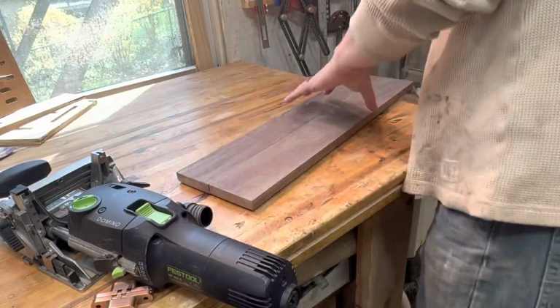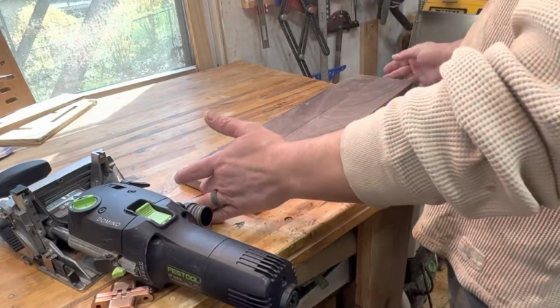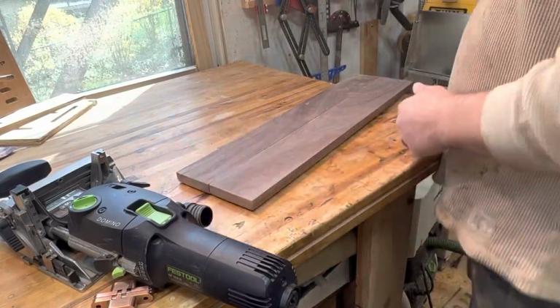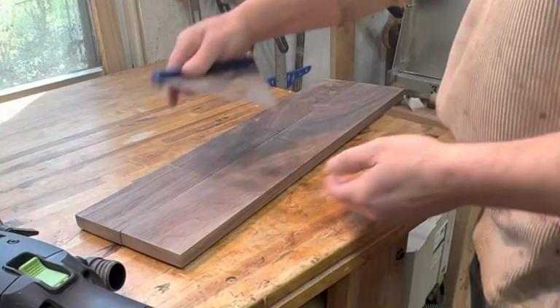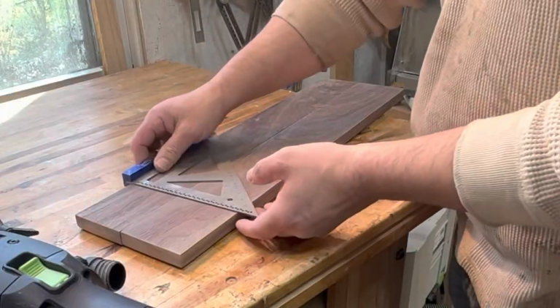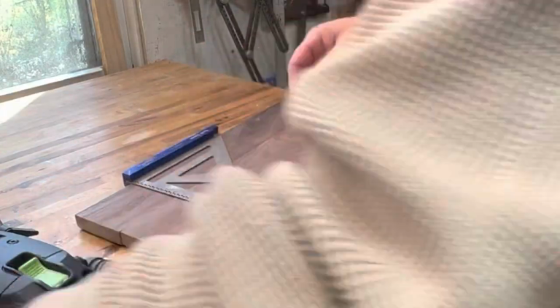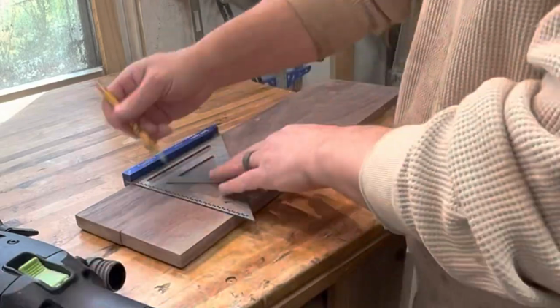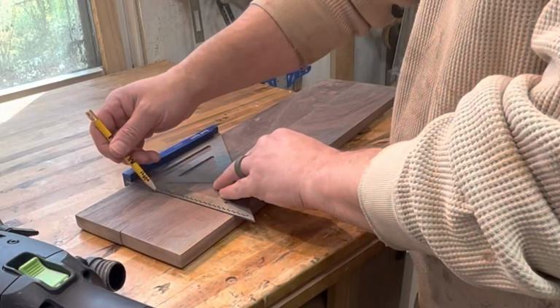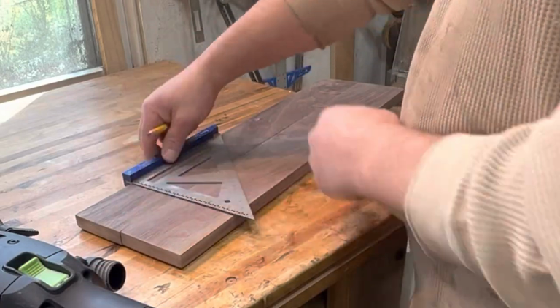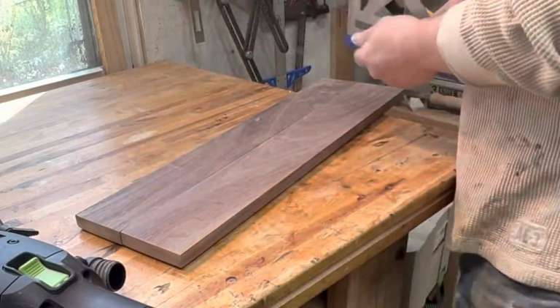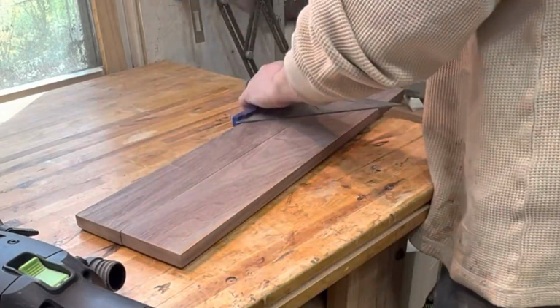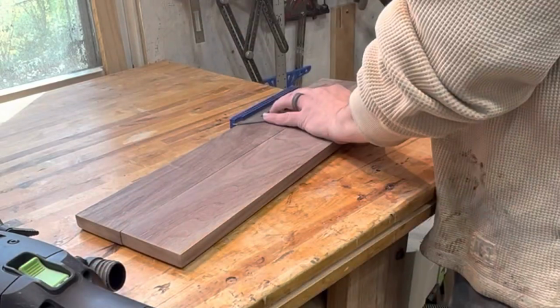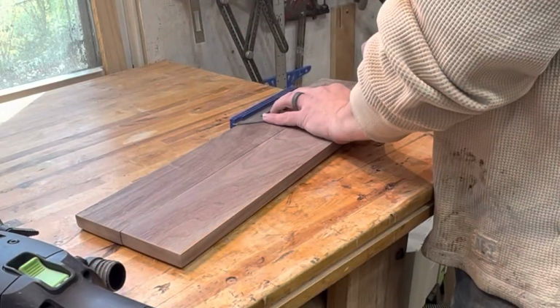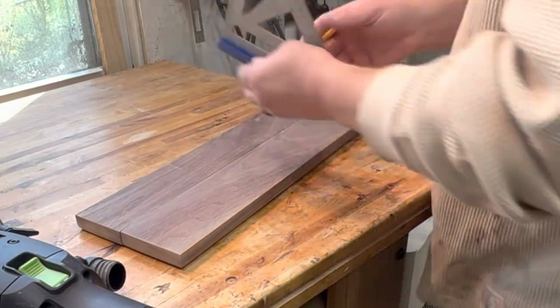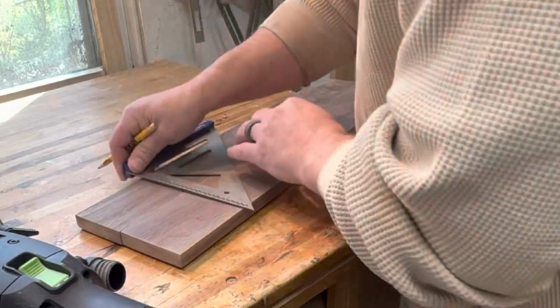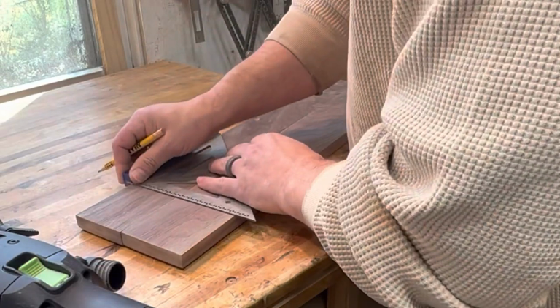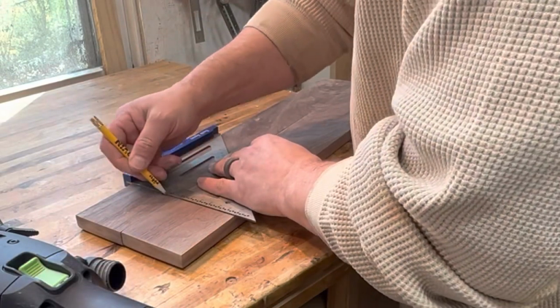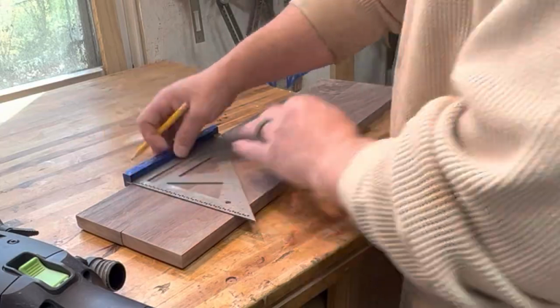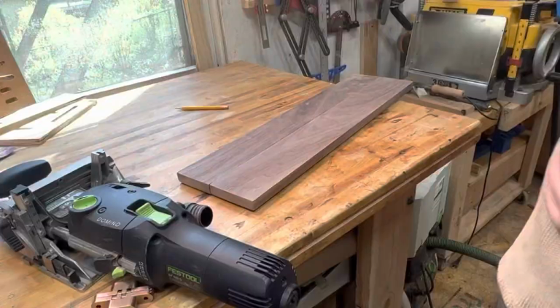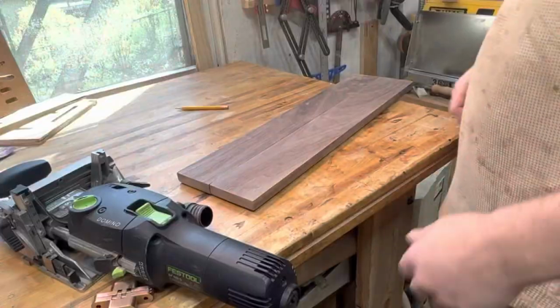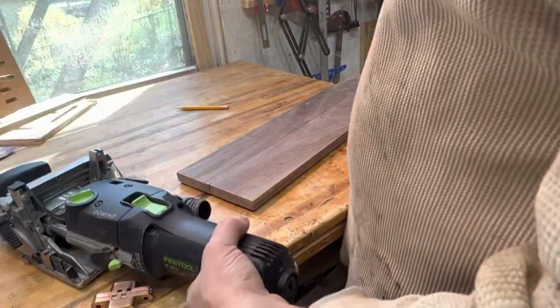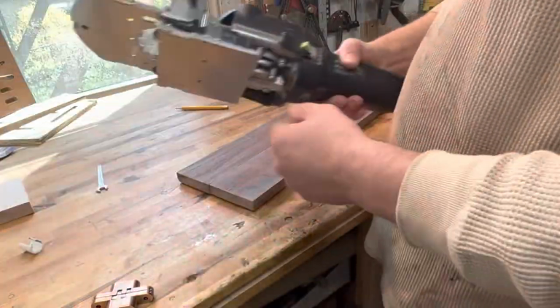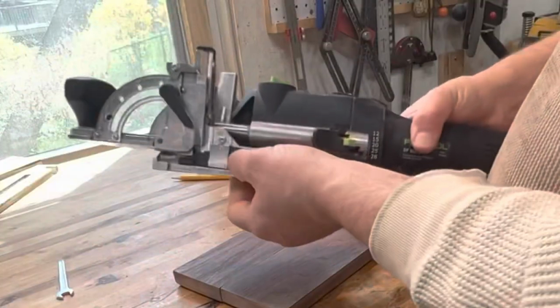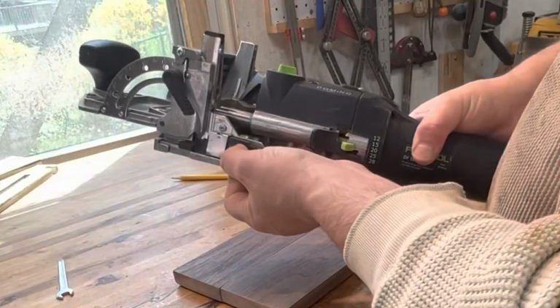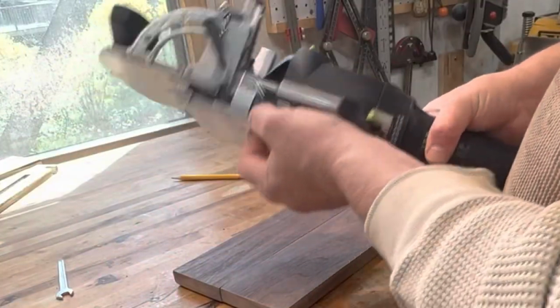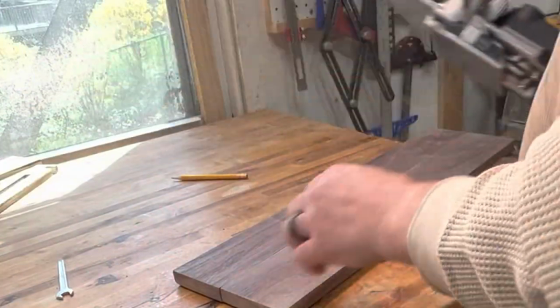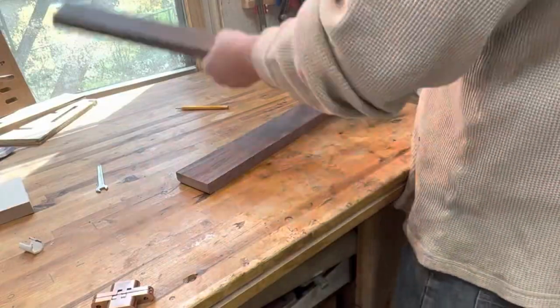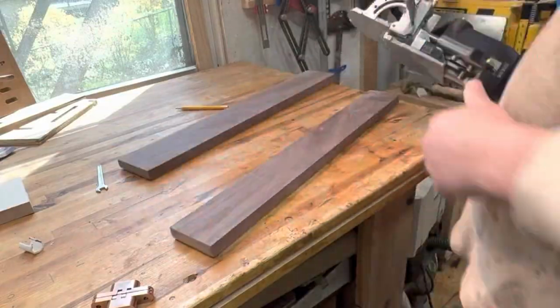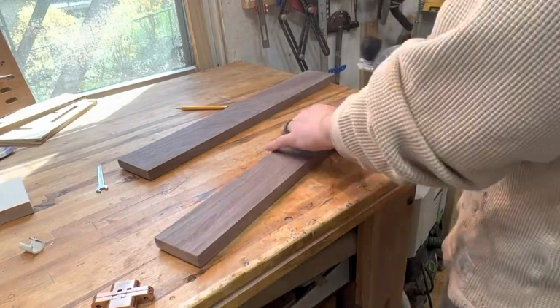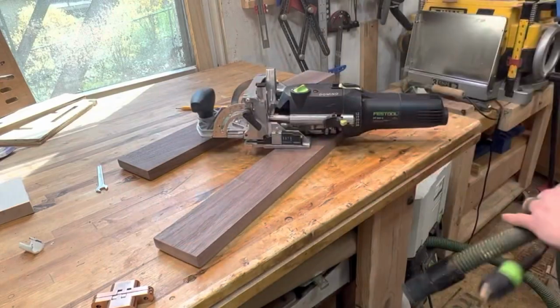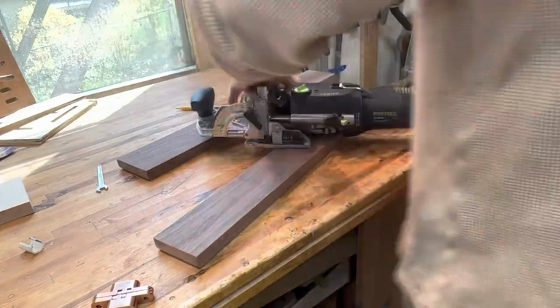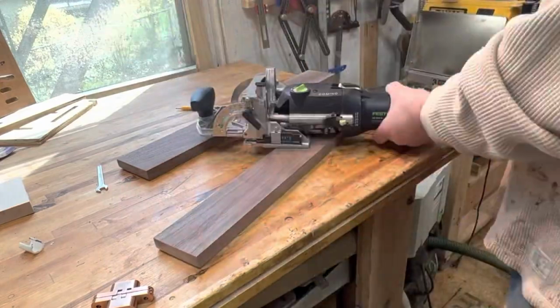The first thing I do is mark off spots on the pieces I want to install the hinge on. This is to line up the Domino and make sure that the holes are in the same place. The hinge thickness is actually 13 millimeters, so I'm using the Festool Domino 10 millimeter bit.